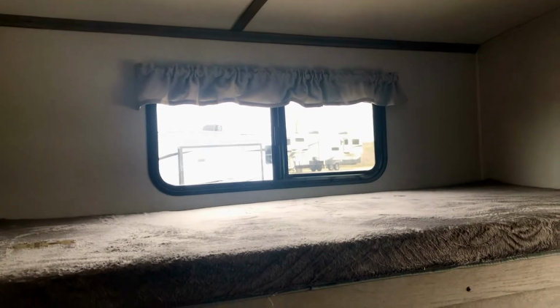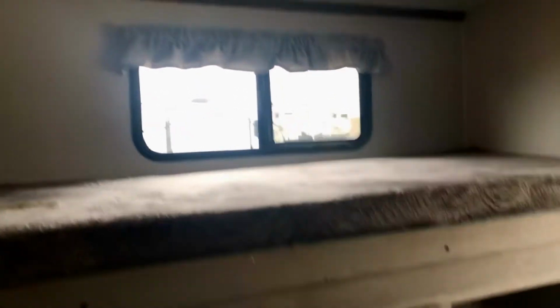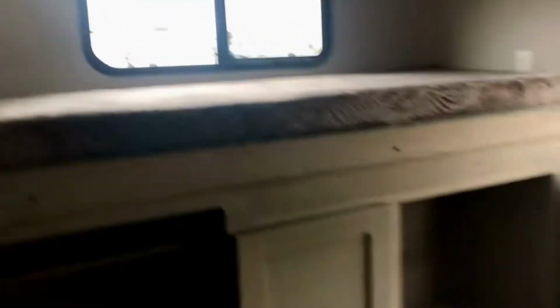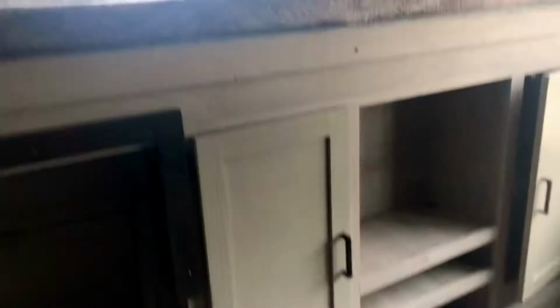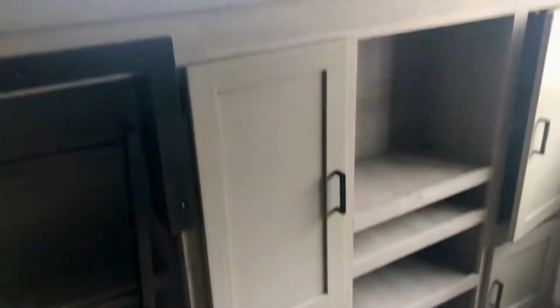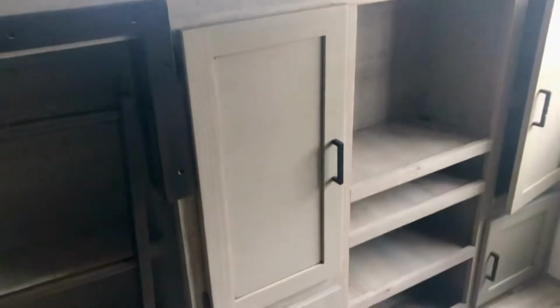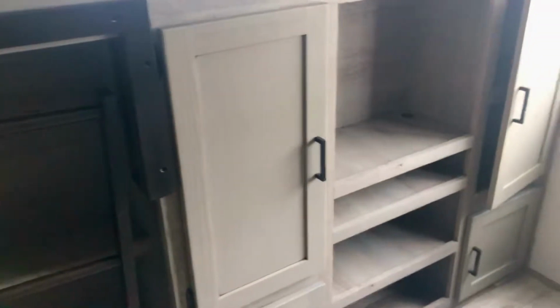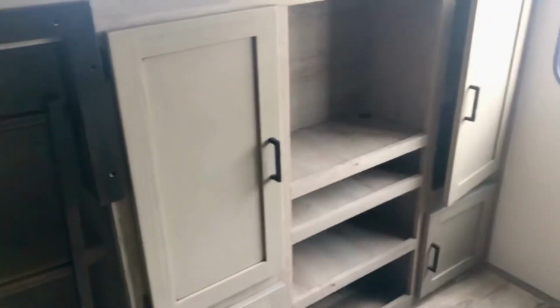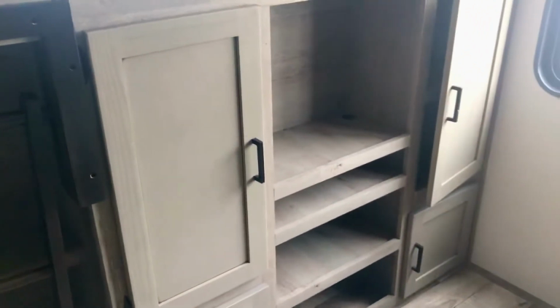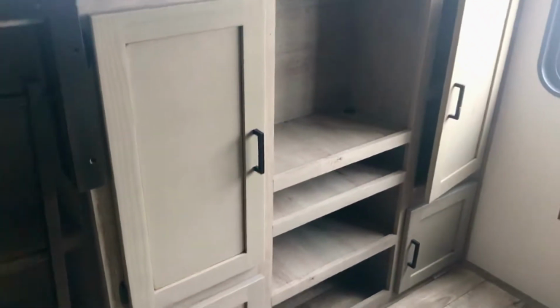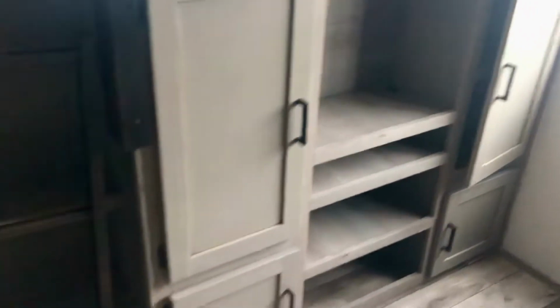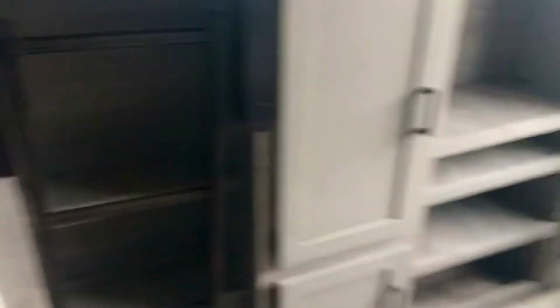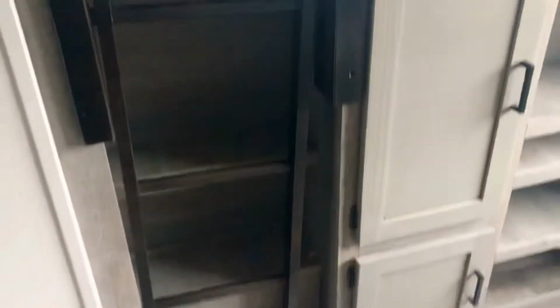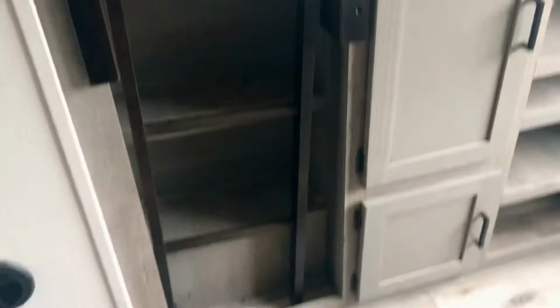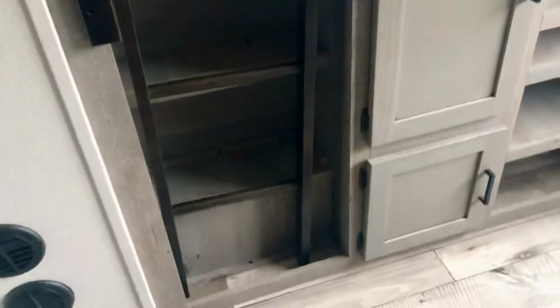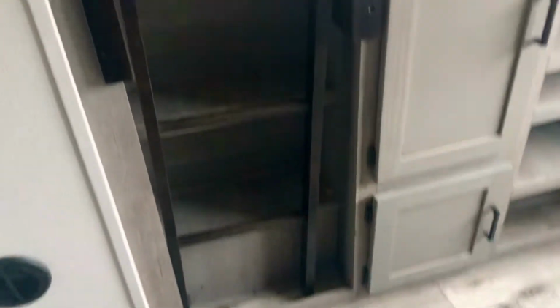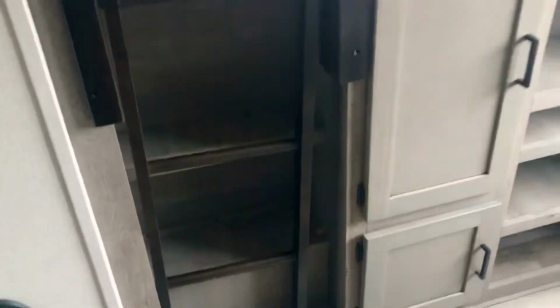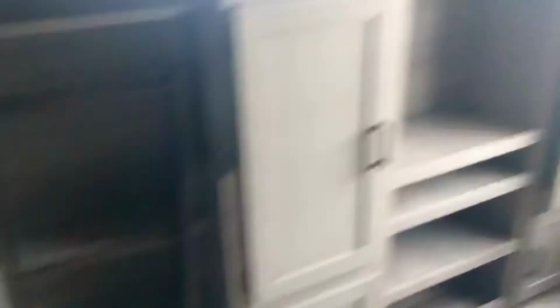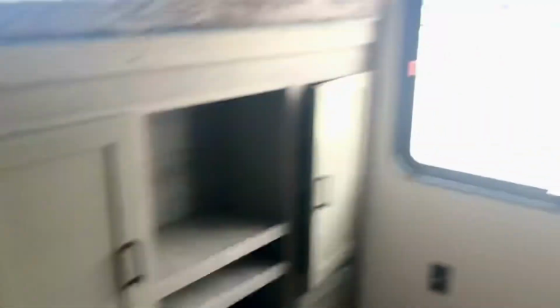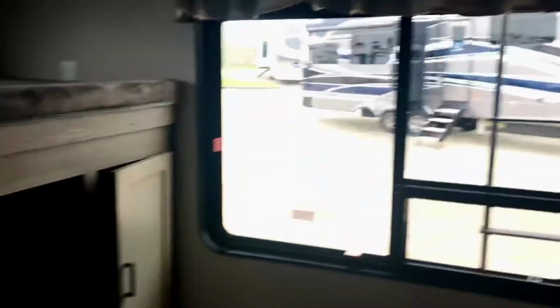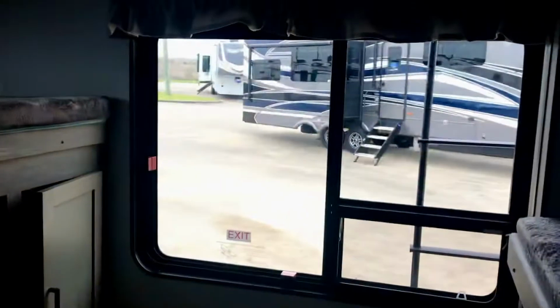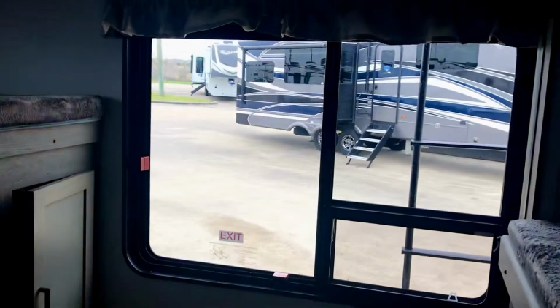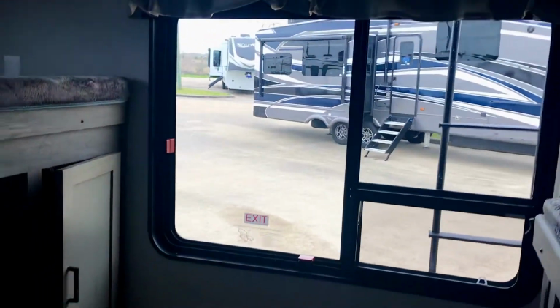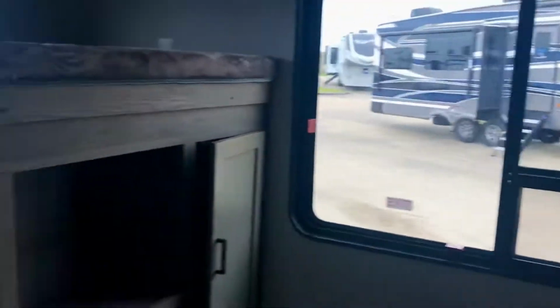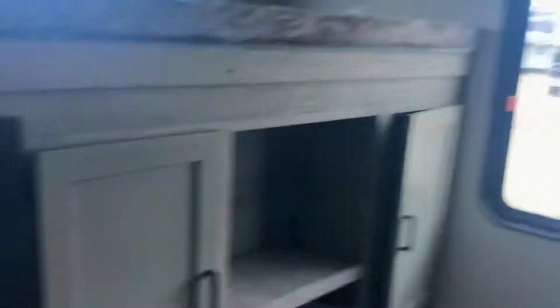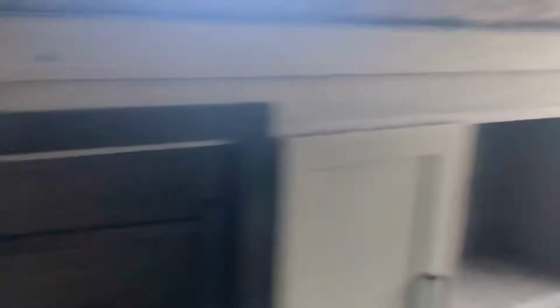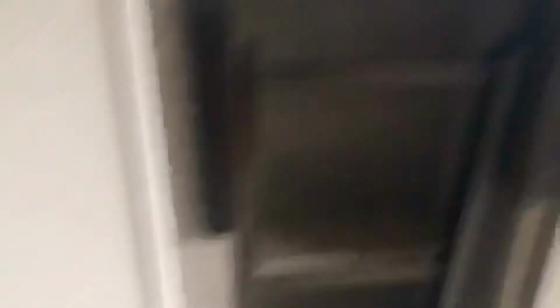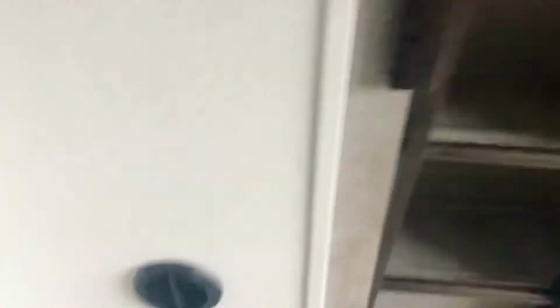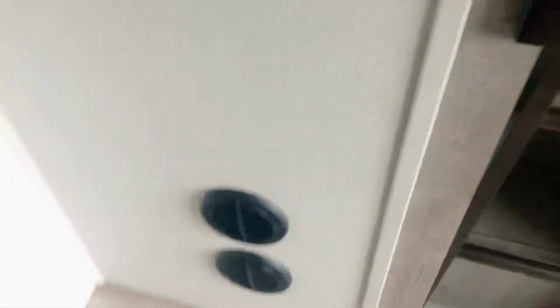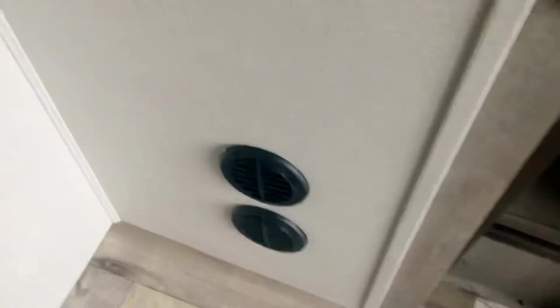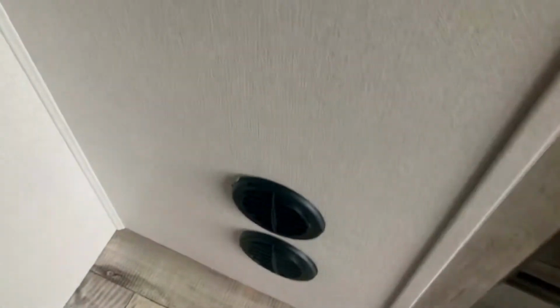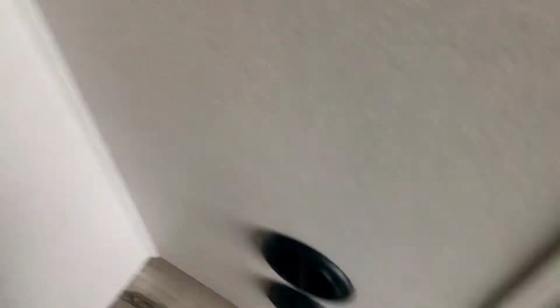There's a window there, a place for a TV, and a storage area. There's a ladder that you can pull out and use. There's a big window in the back, so it's kind of nice there. There's your heating ducts there.